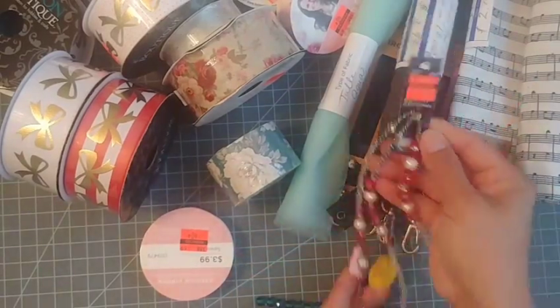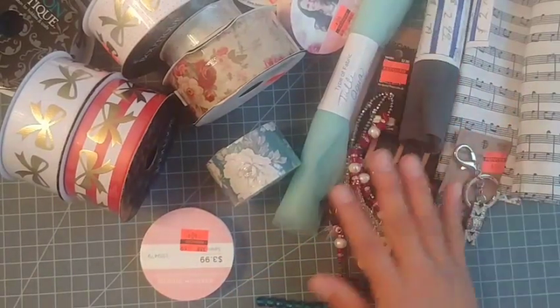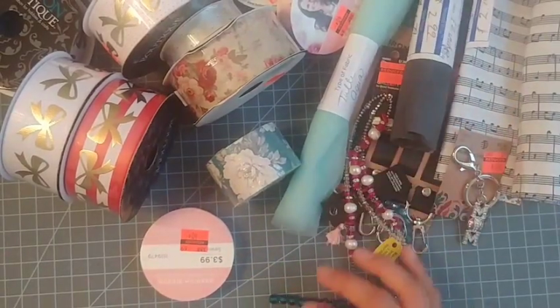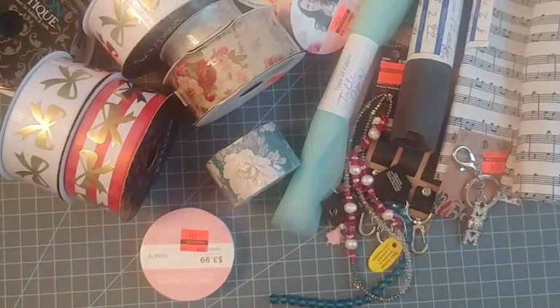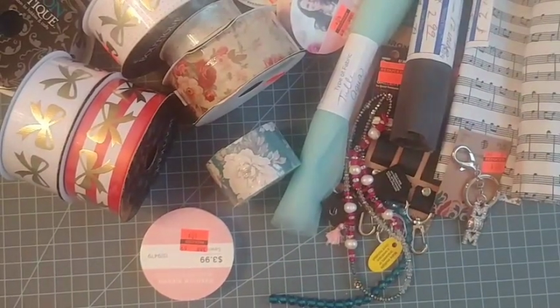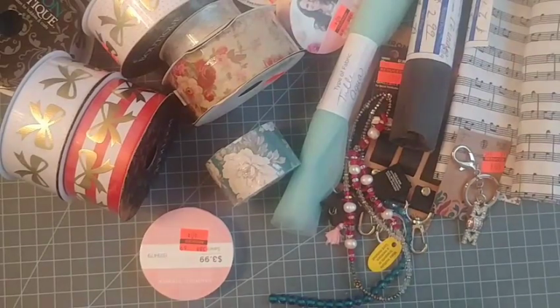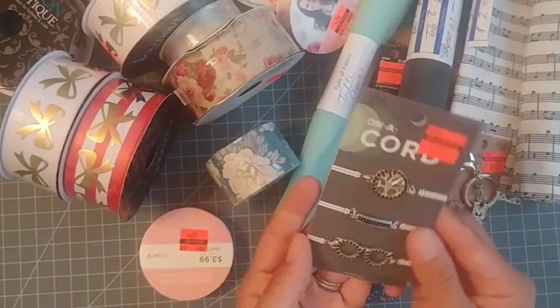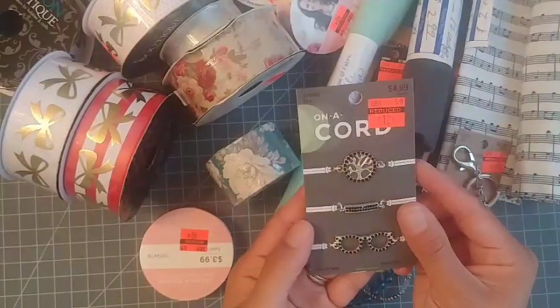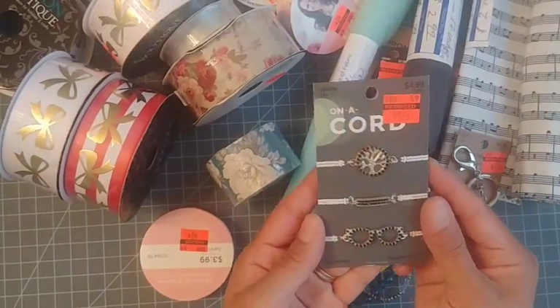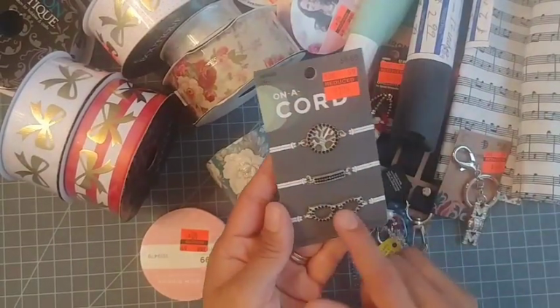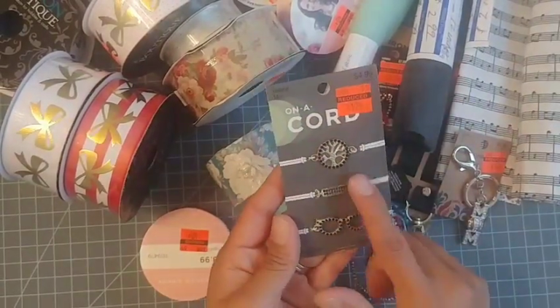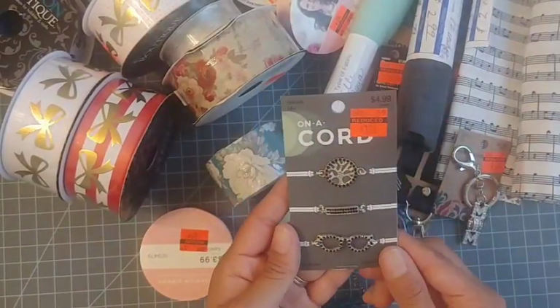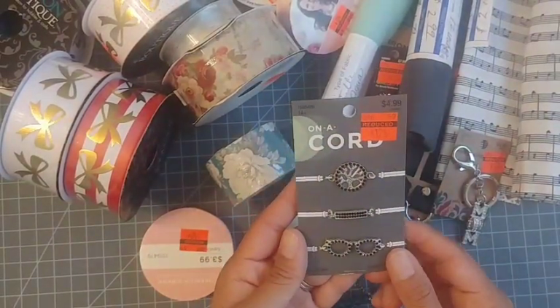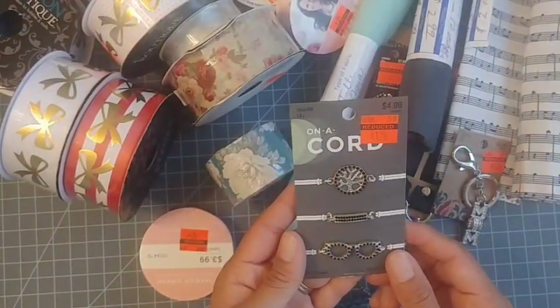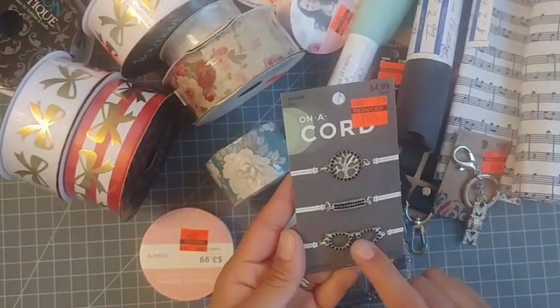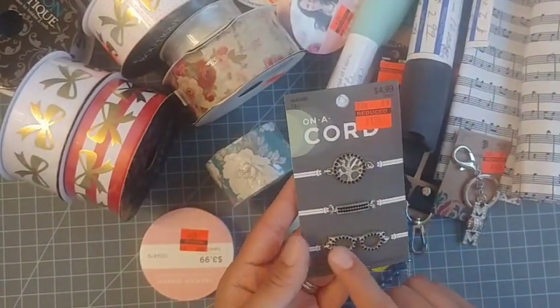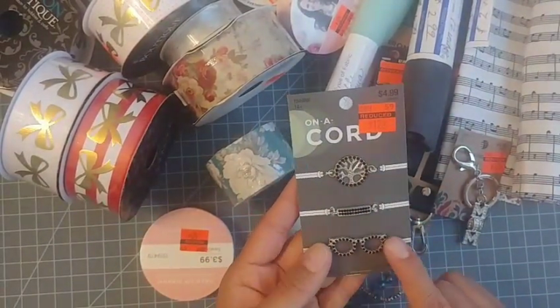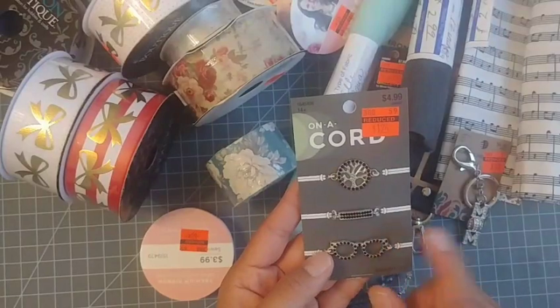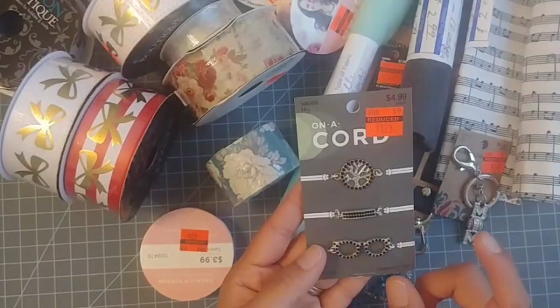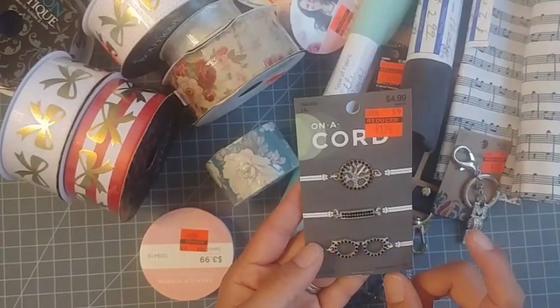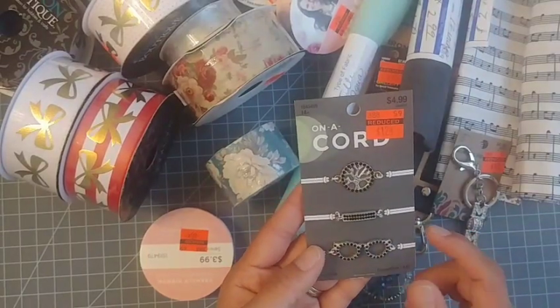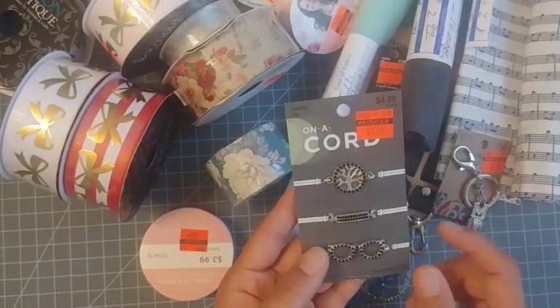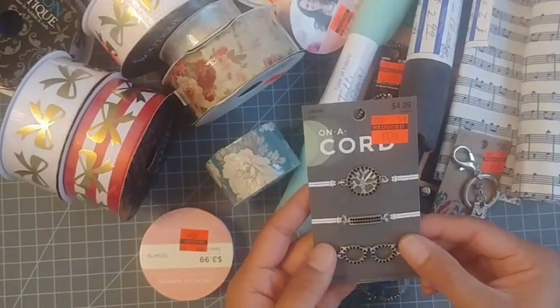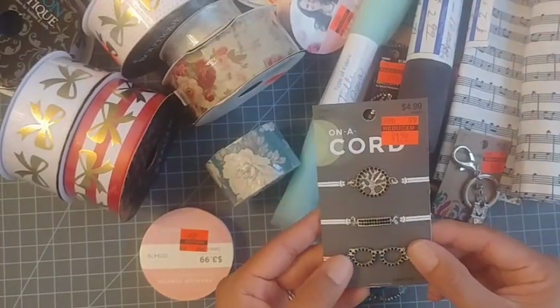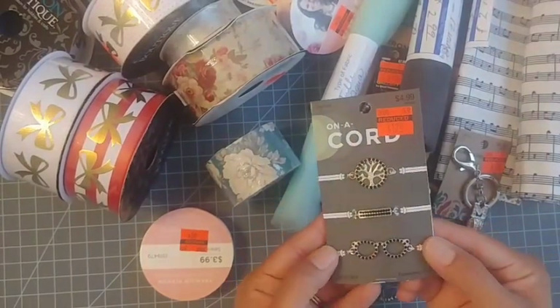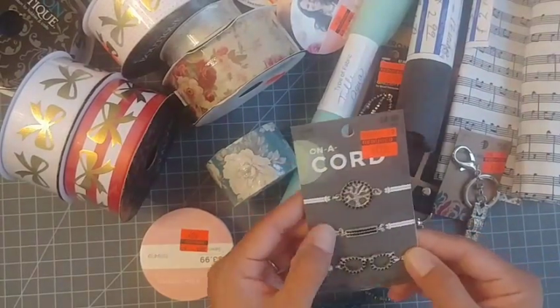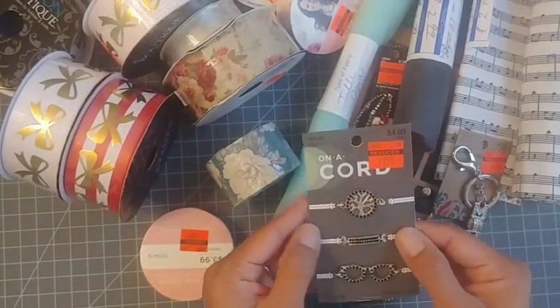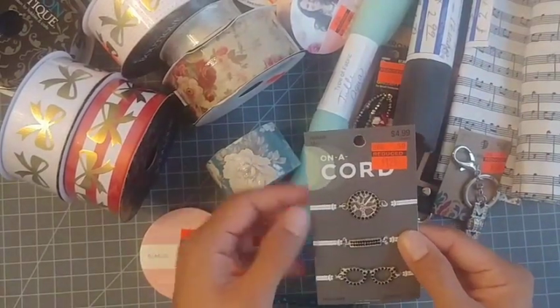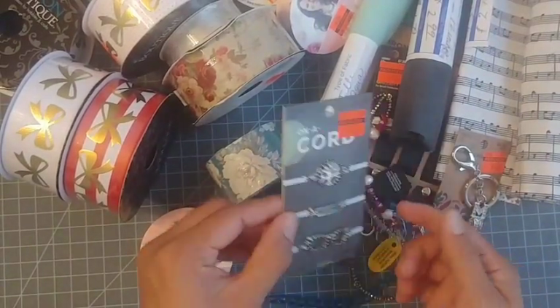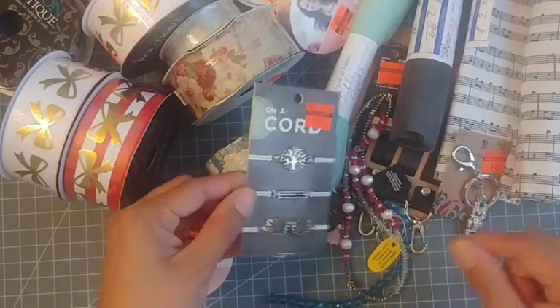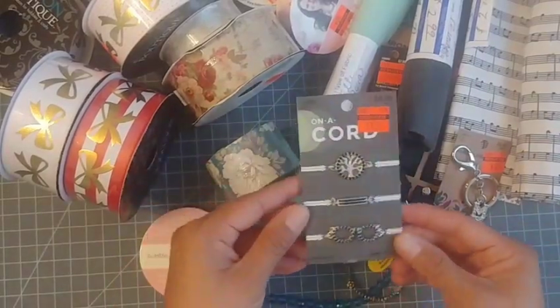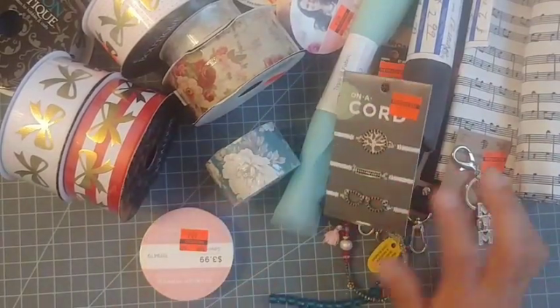Another little charm pack I picked up was $1.24 — it has these really cute glasses charms, very very pretty. You could use them to make bracelets, but I was thinking more like using them for charms.